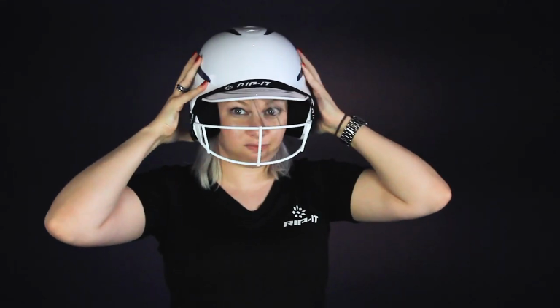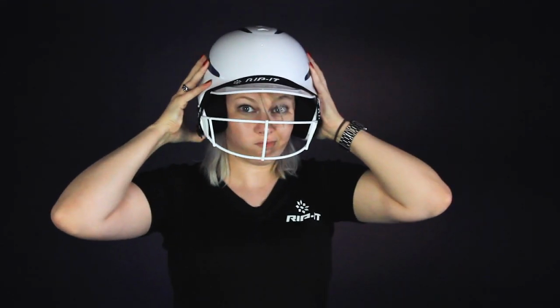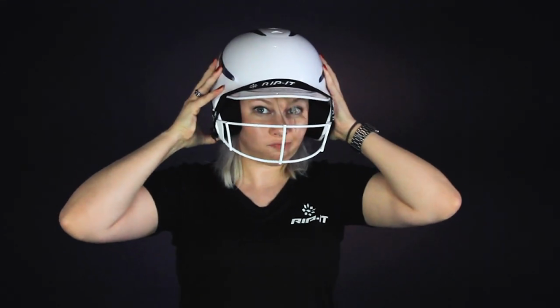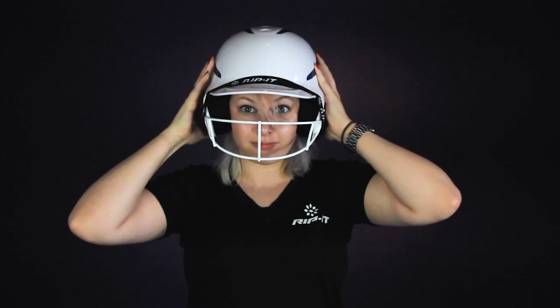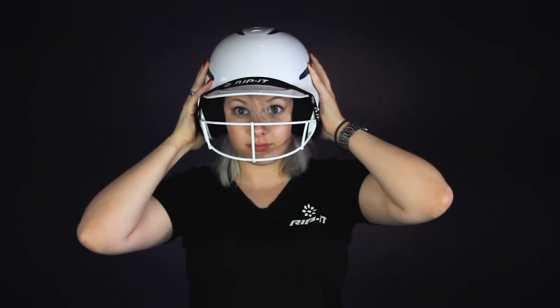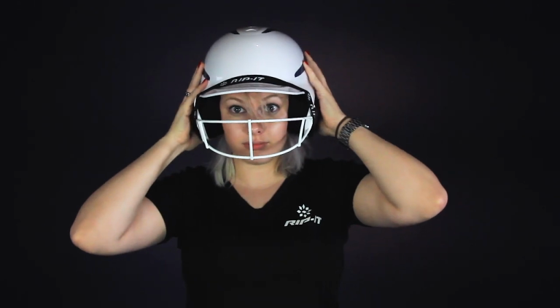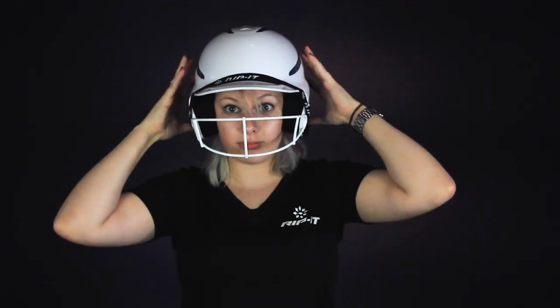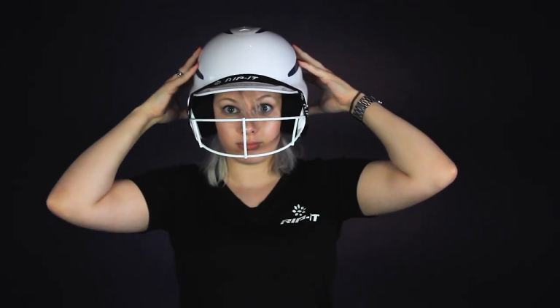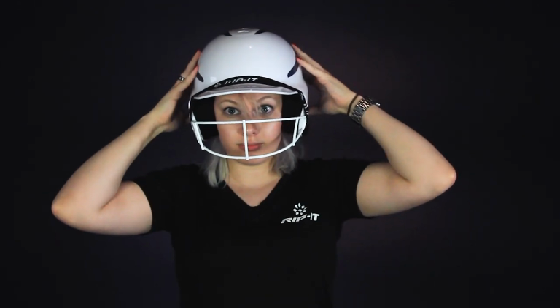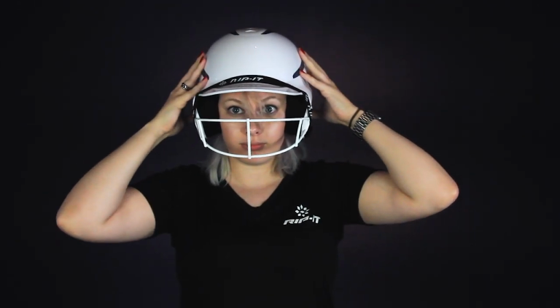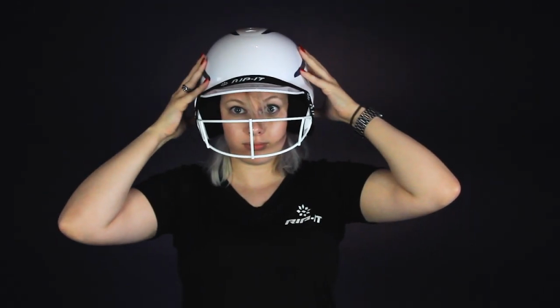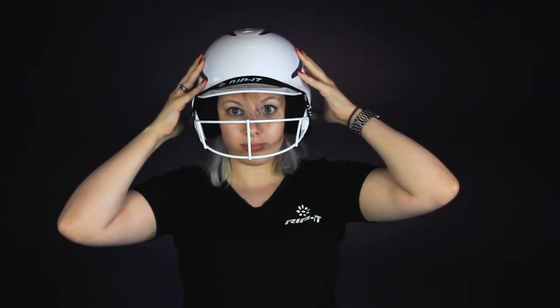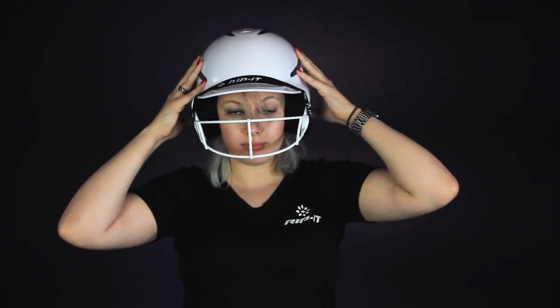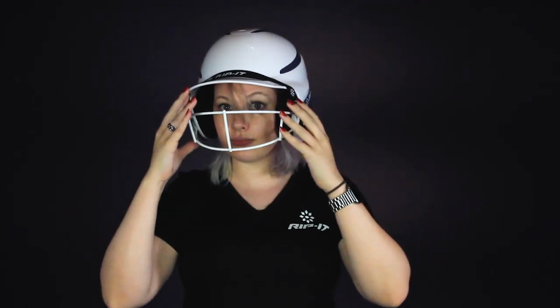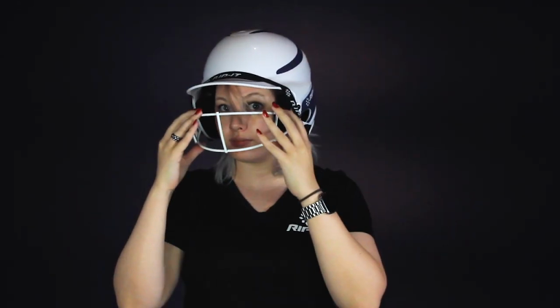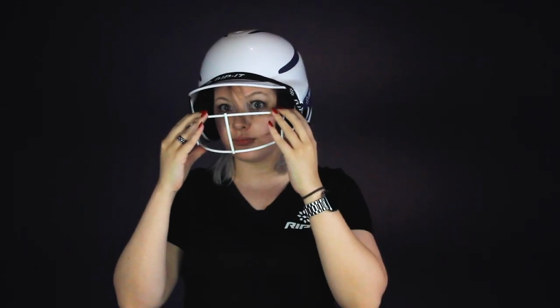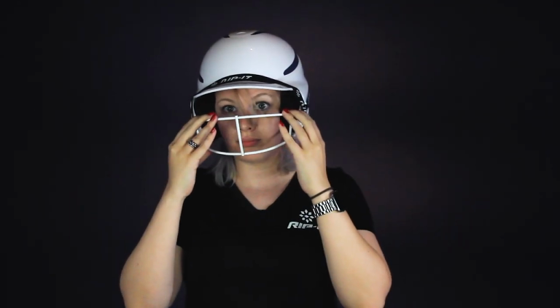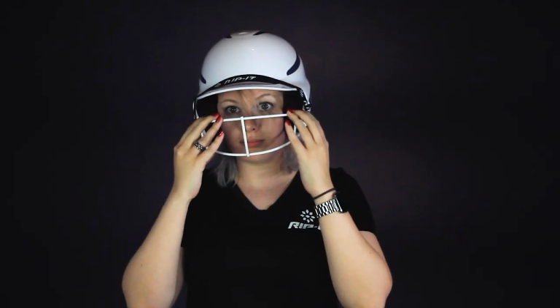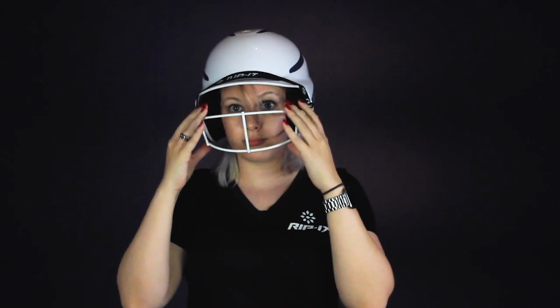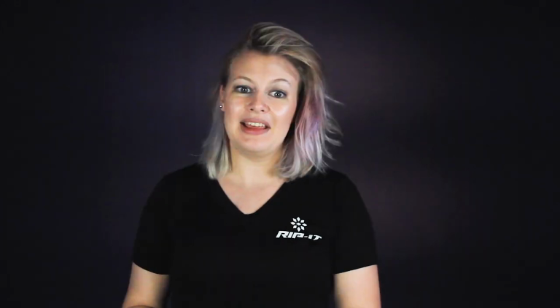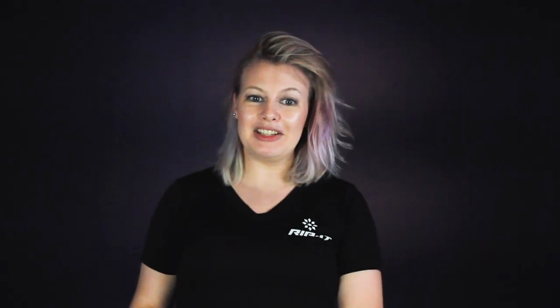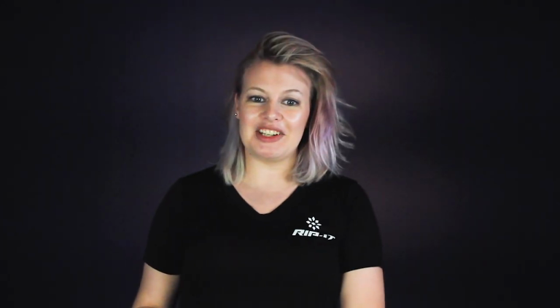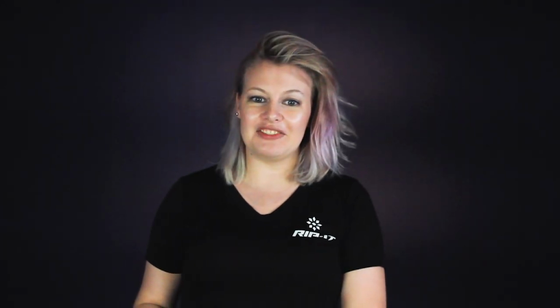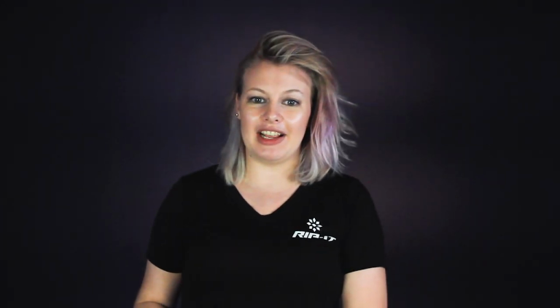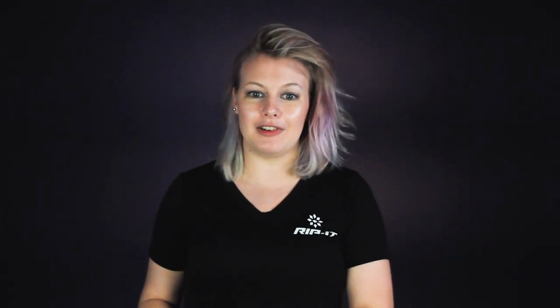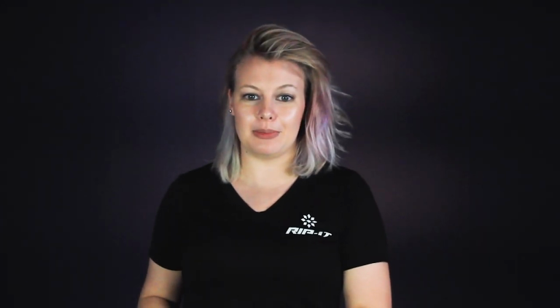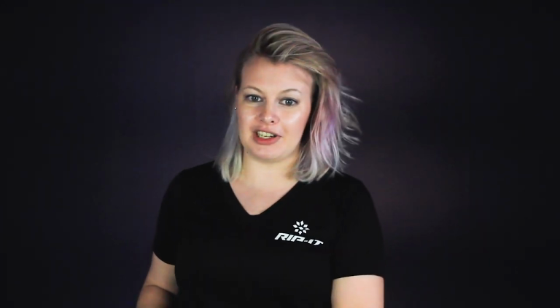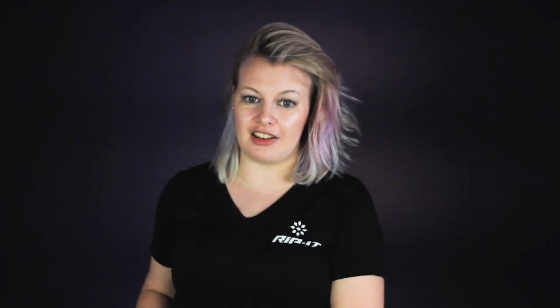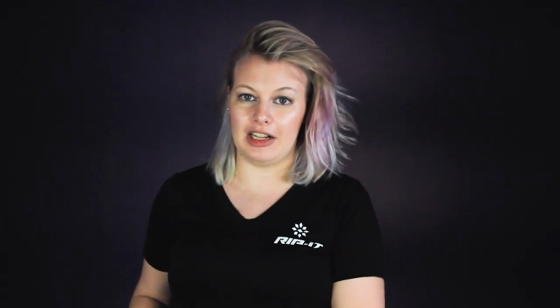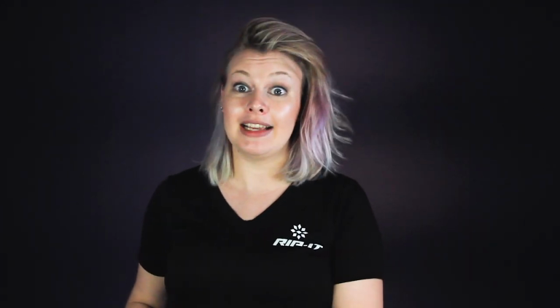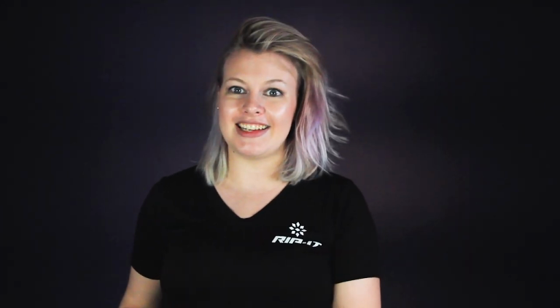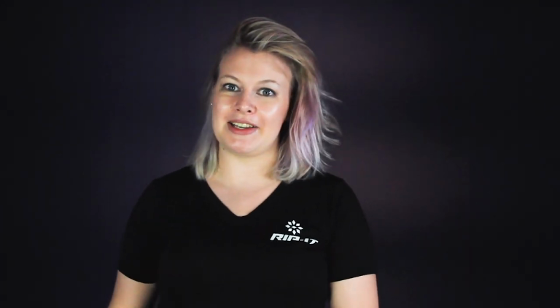If it is securely fitted on your head, it's the right size. But if it's bobbing and wiggling around, then you need to go down a size. Thank you for watching our video on how to find your perfect softball helmet. See you next time.